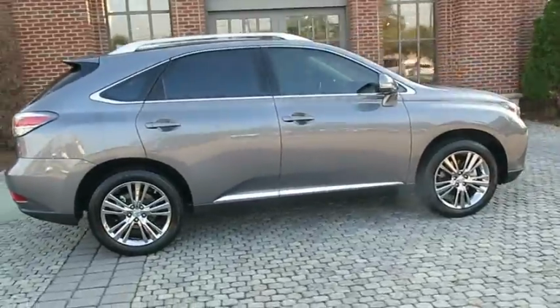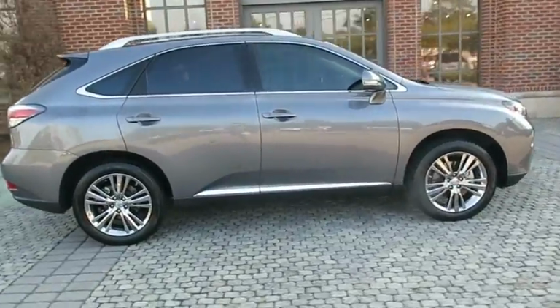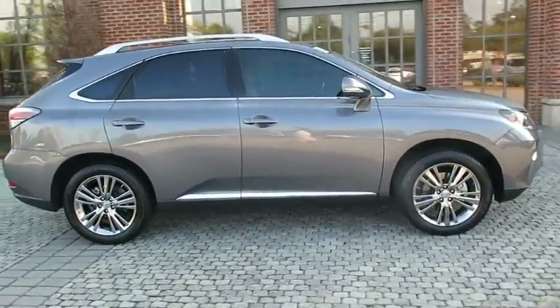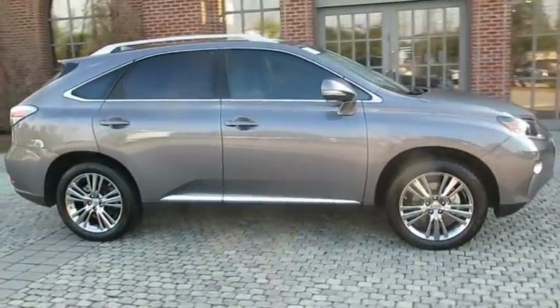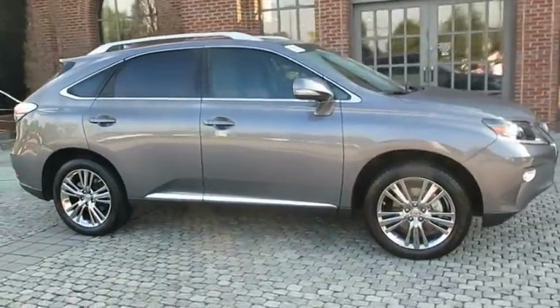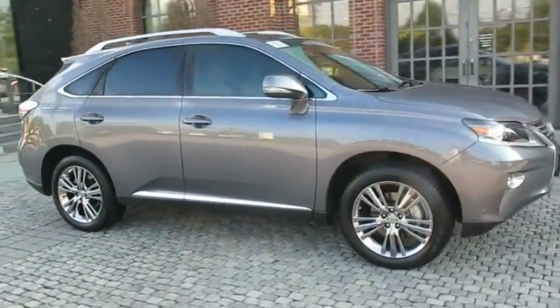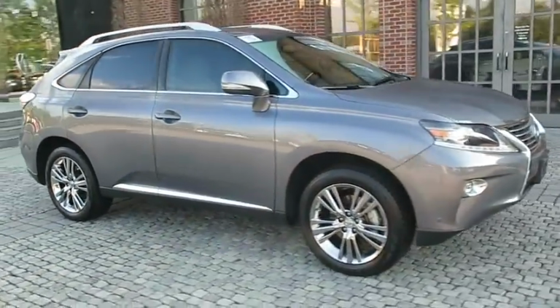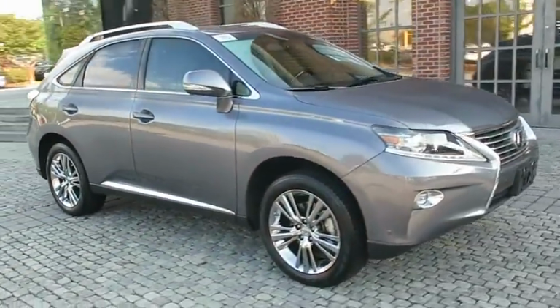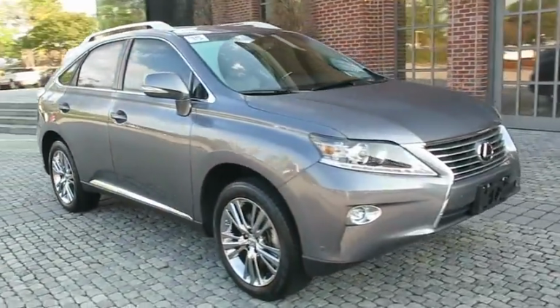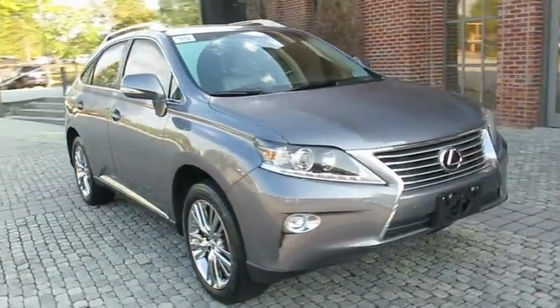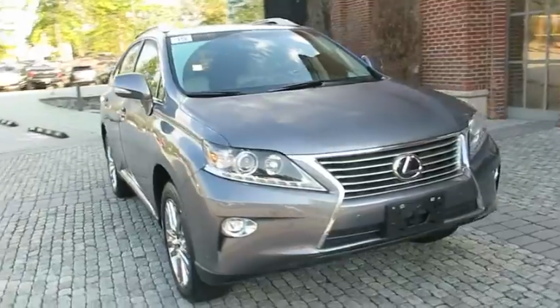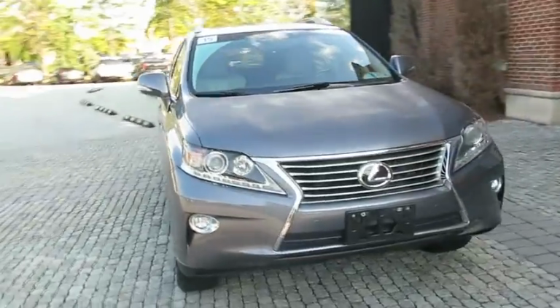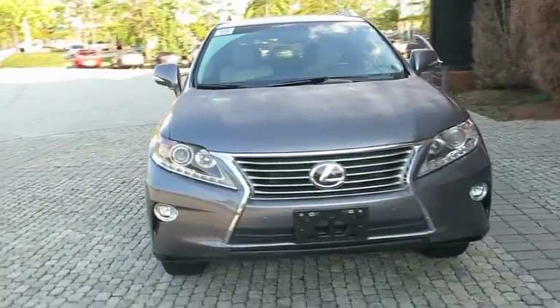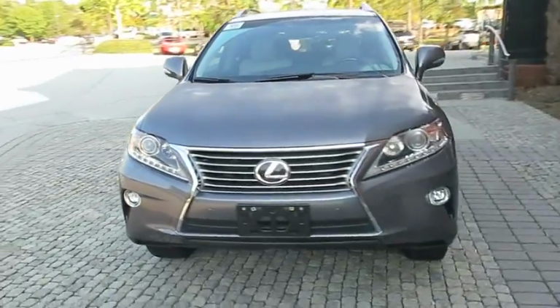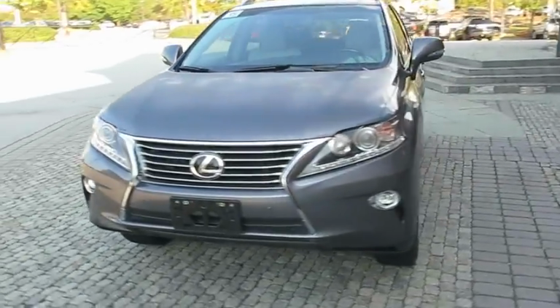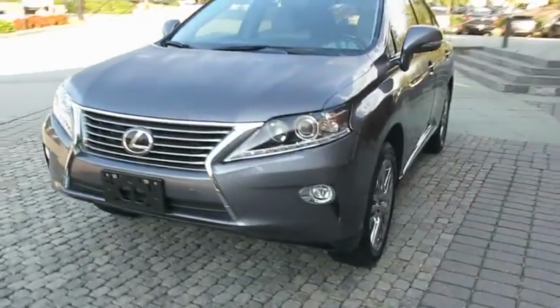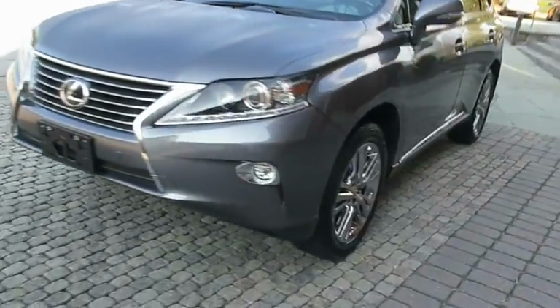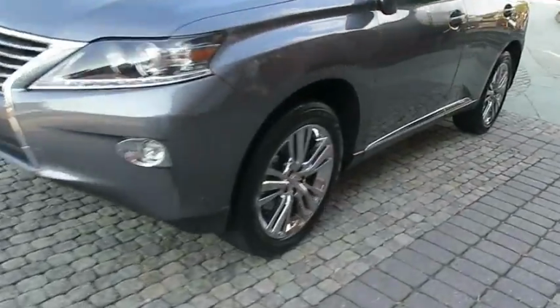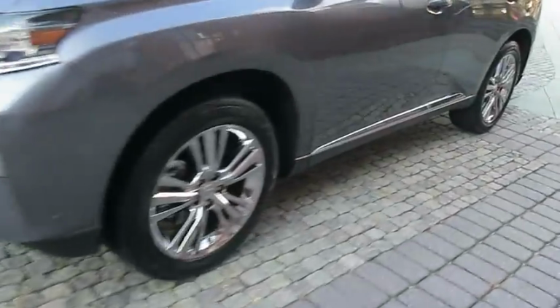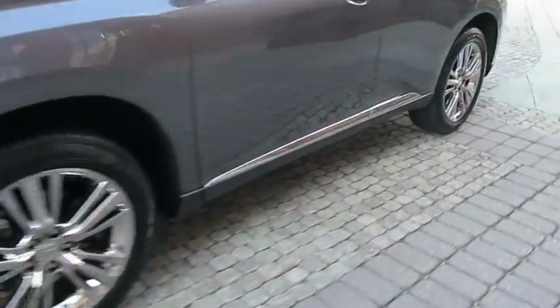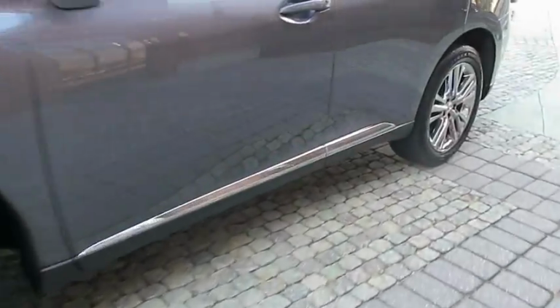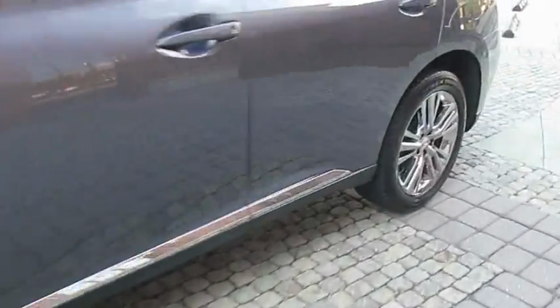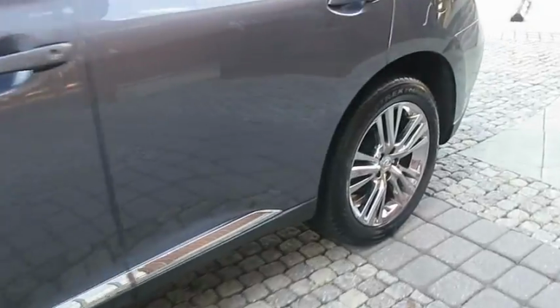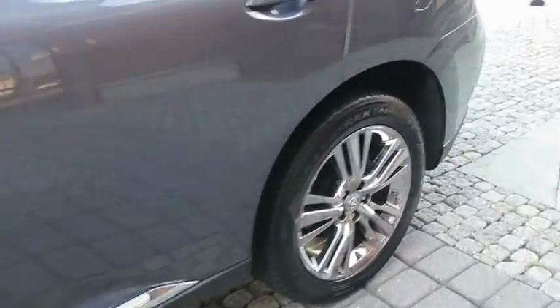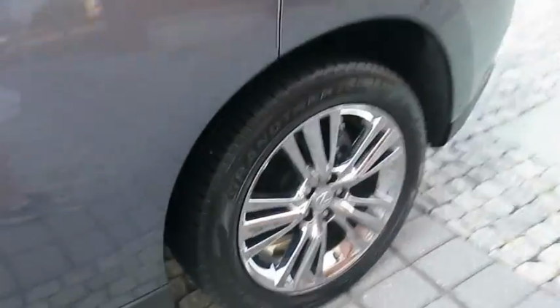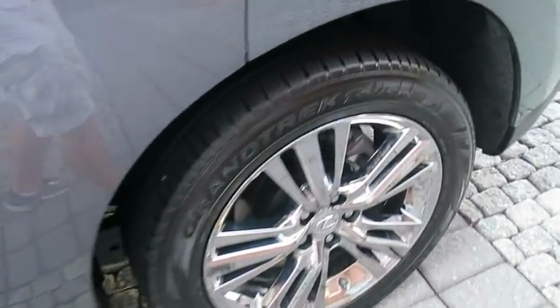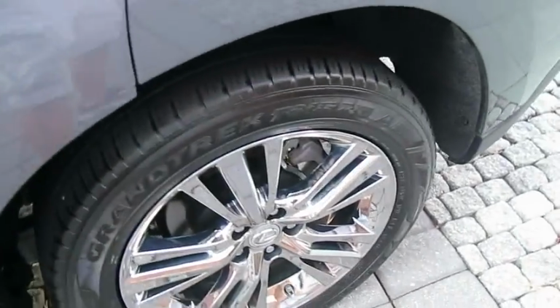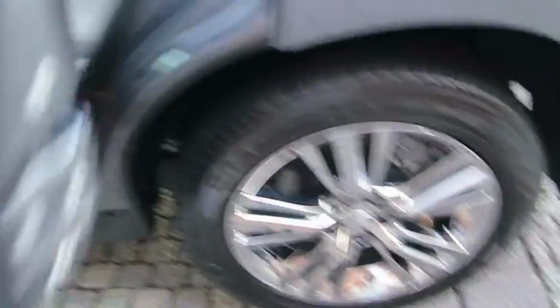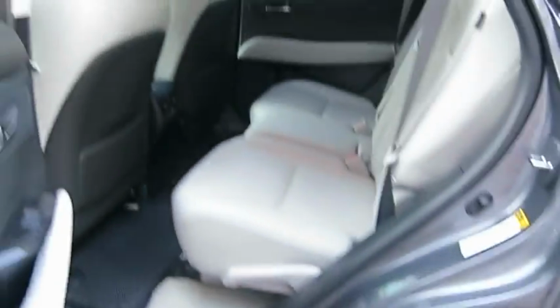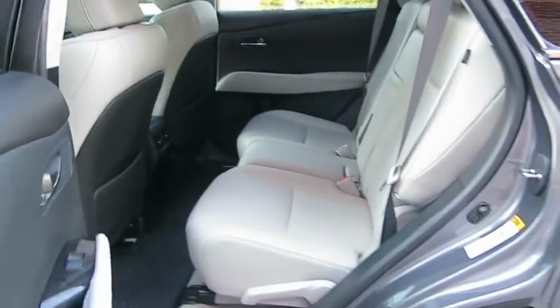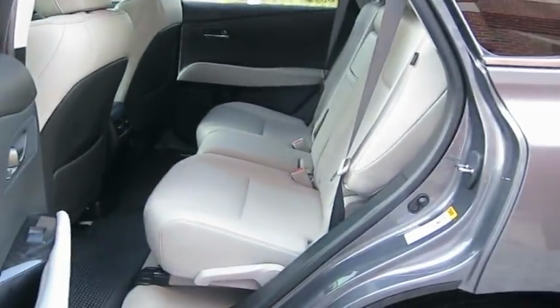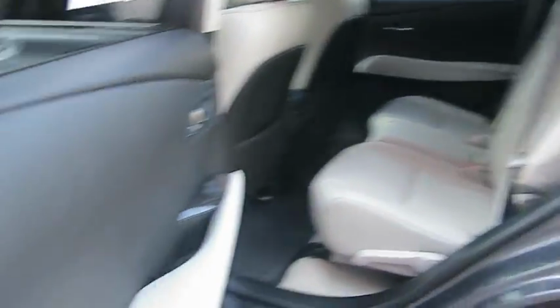Paired with a spacious cargo area and a powerful V6 engine, the RX 350 continues to offer the best combination of powerful performance and interior luxury in its class. This vehicle has less than 20,000 miles.